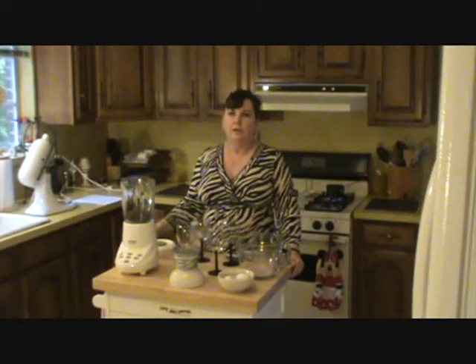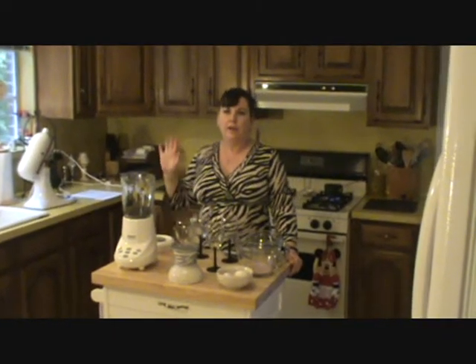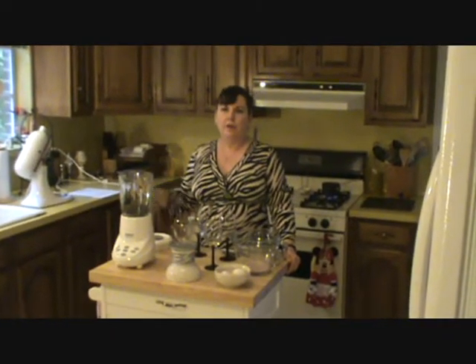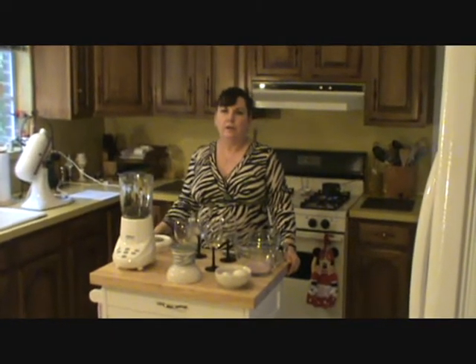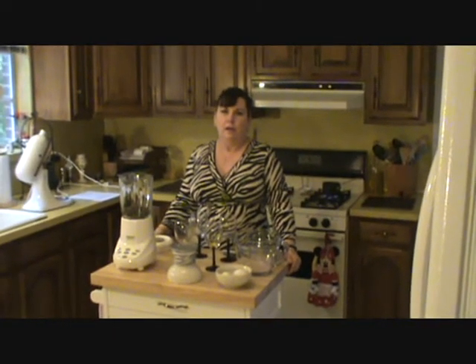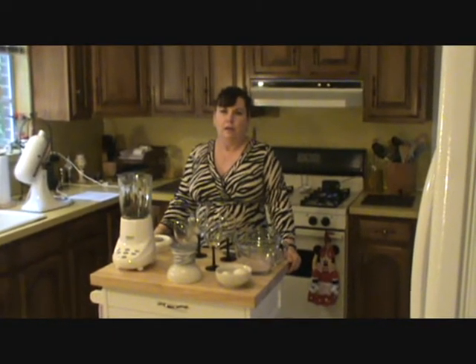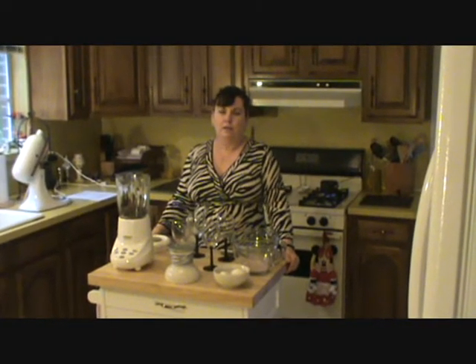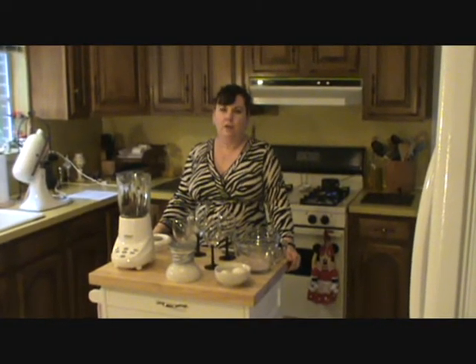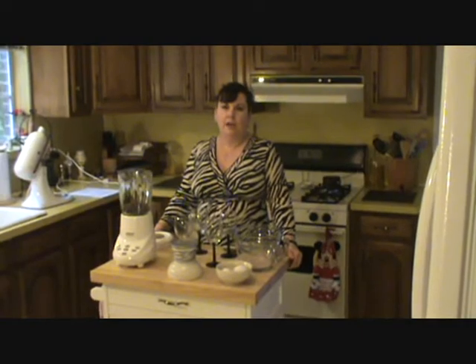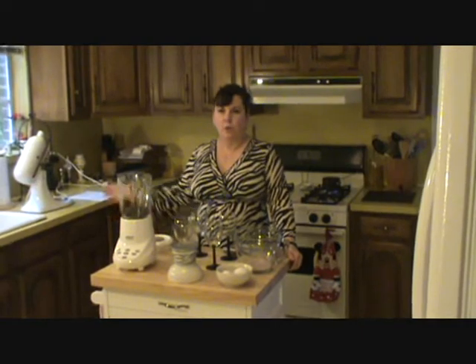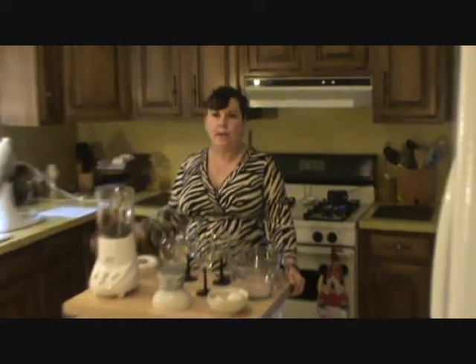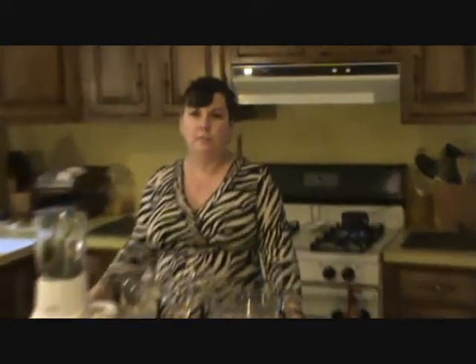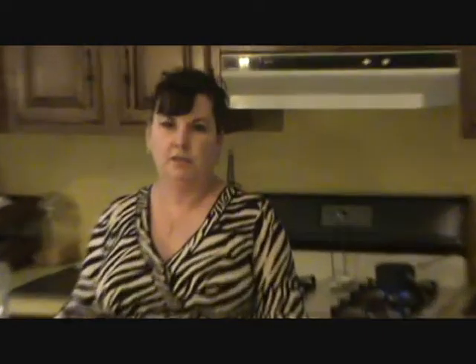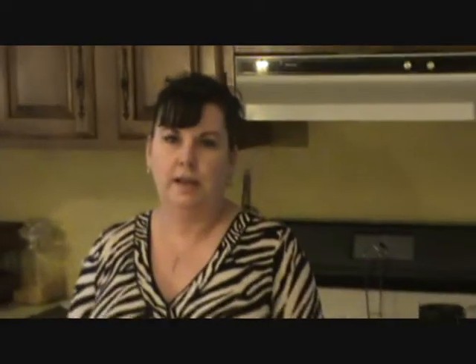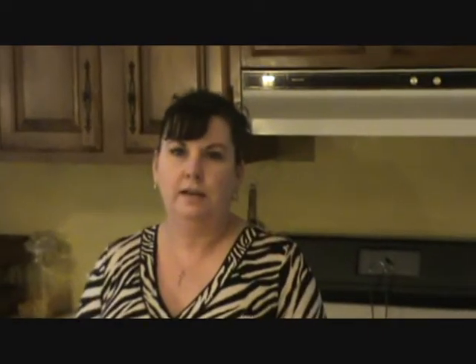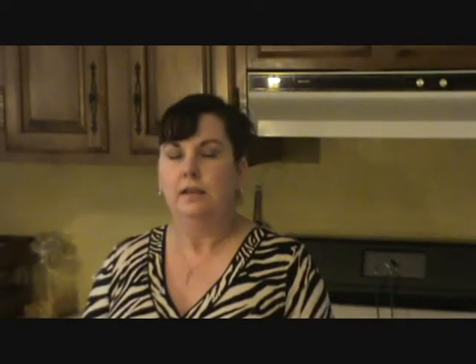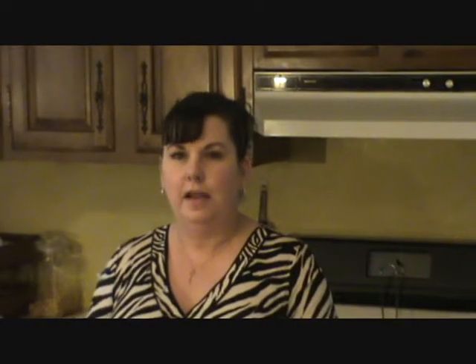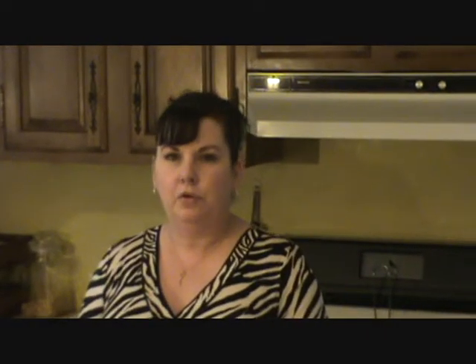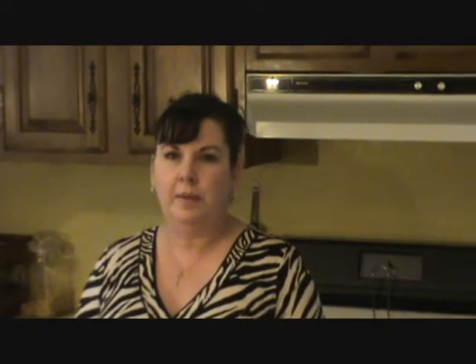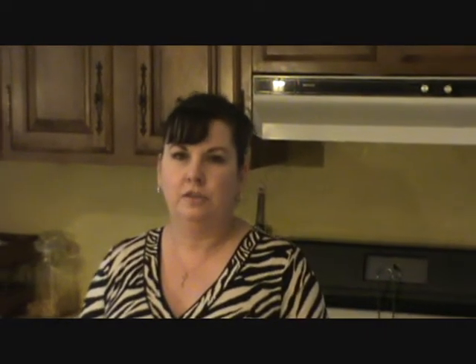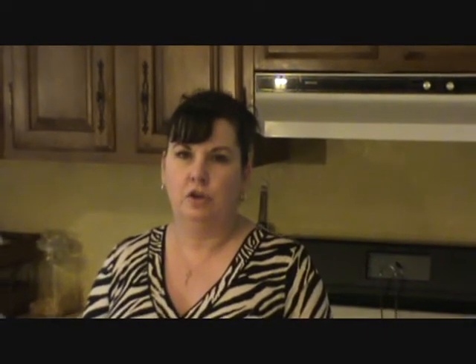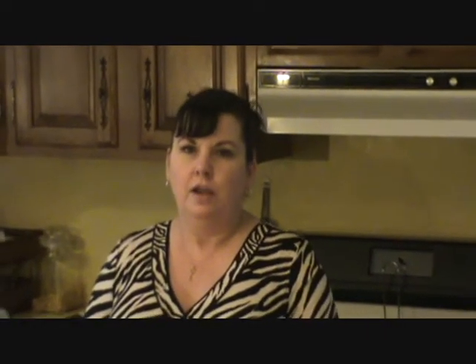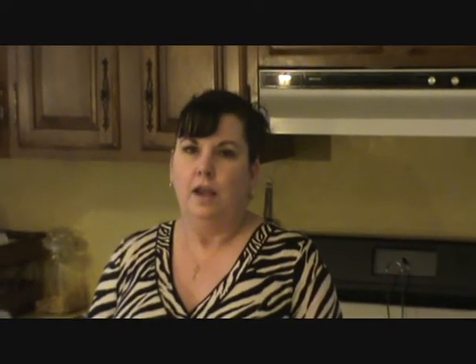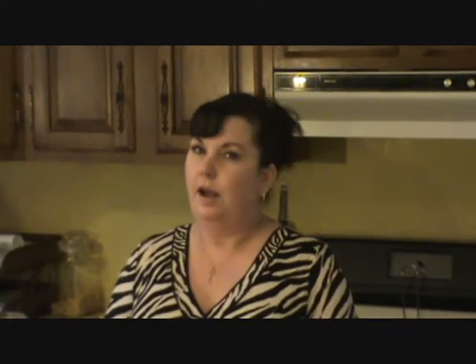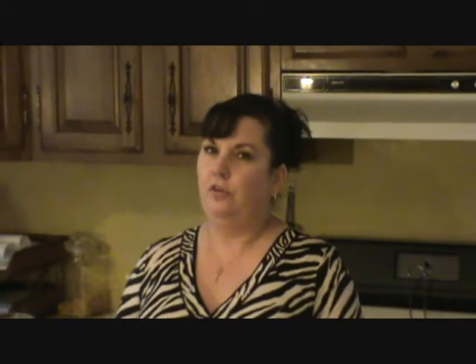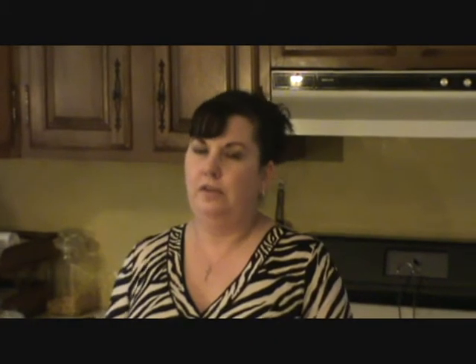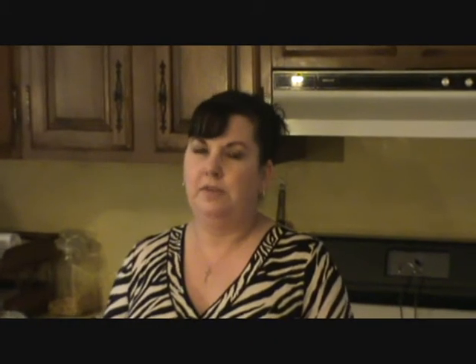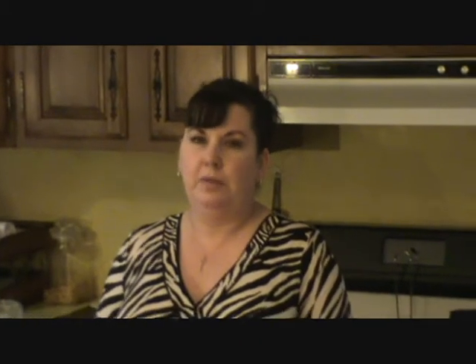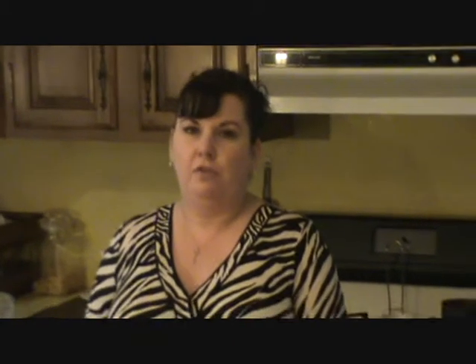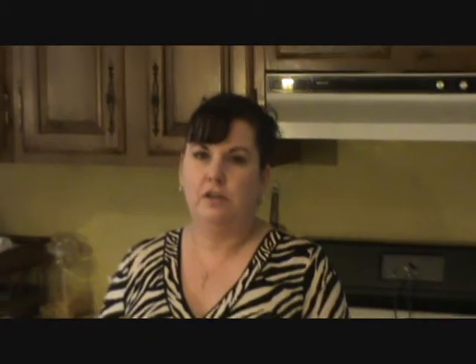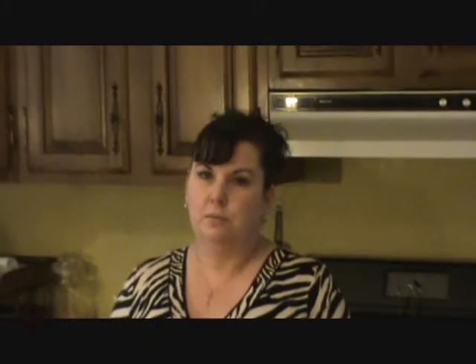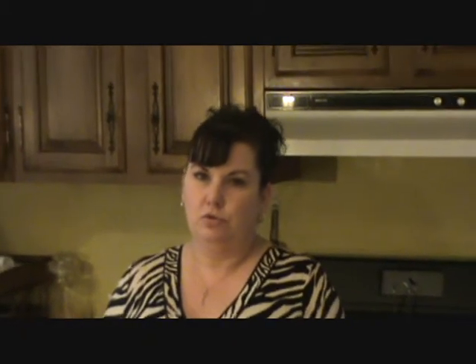Hi everybody, I'm Colleen McRae Katz. Welcome back to my kitchen again. Today I'm going to be making a dessert and I've named it Black Forest Mousse.